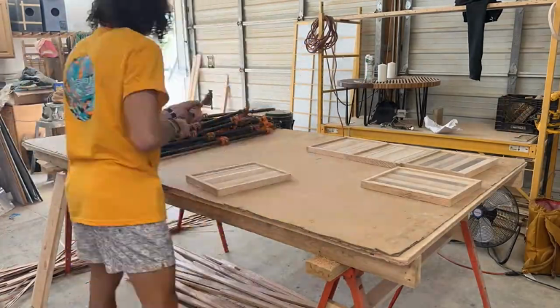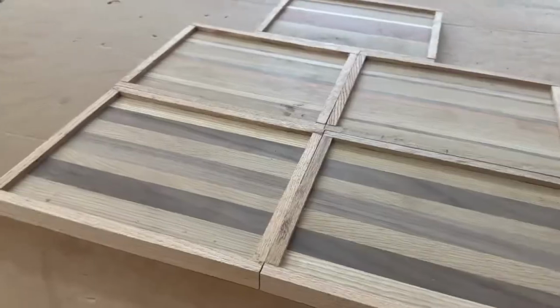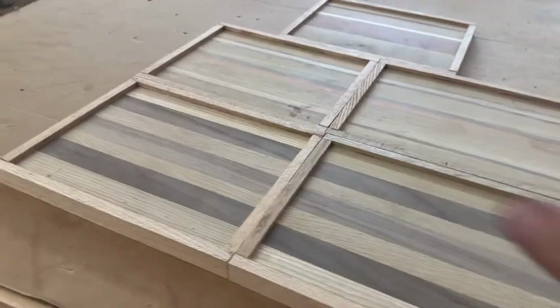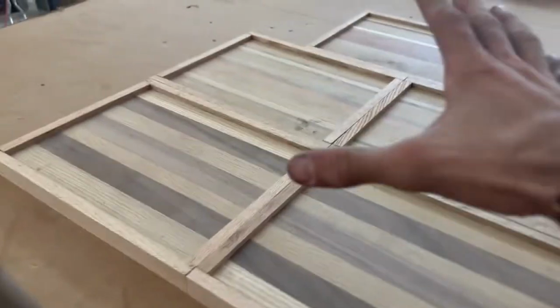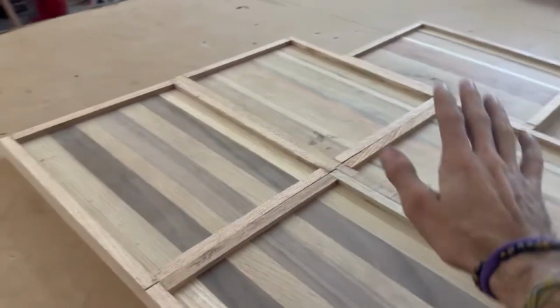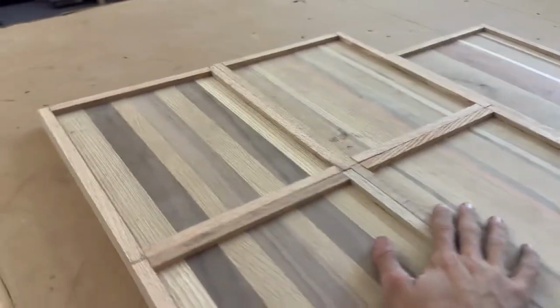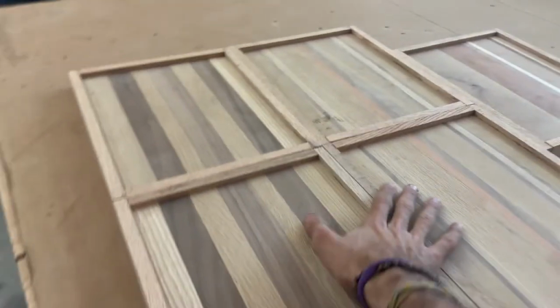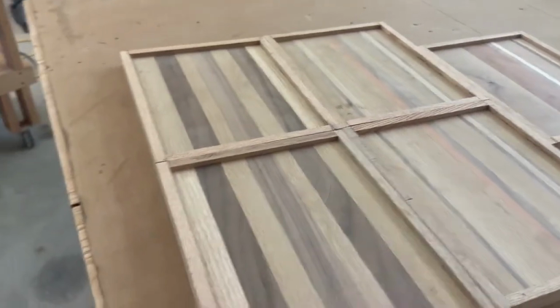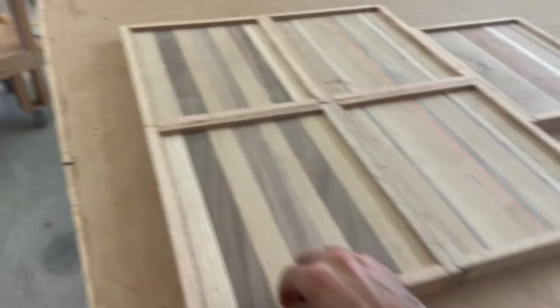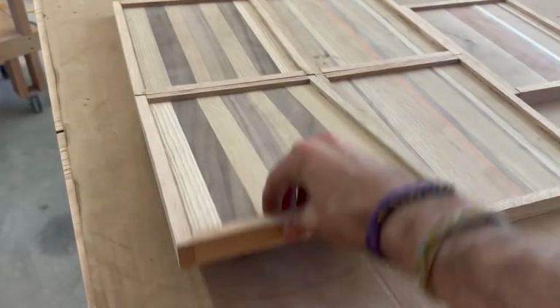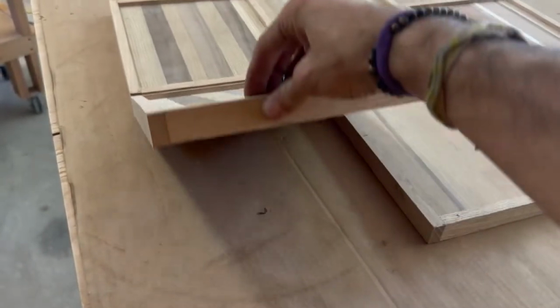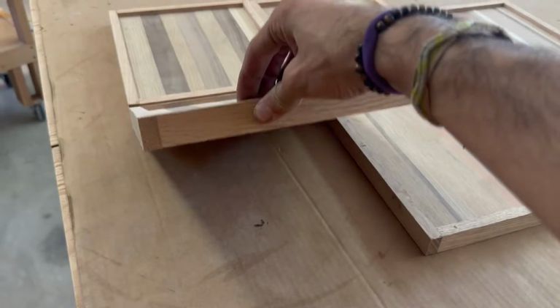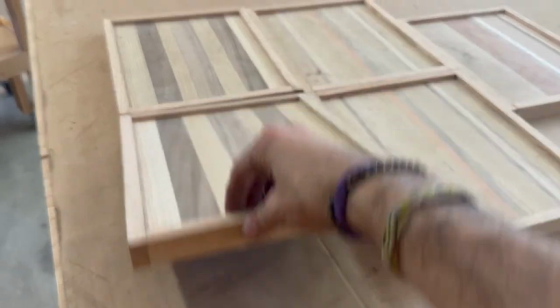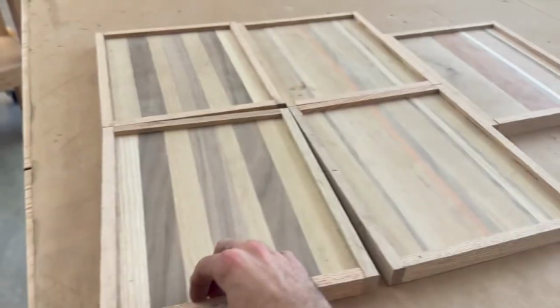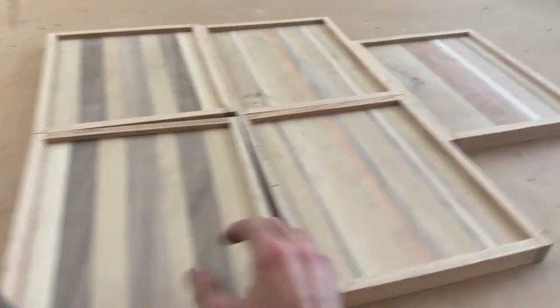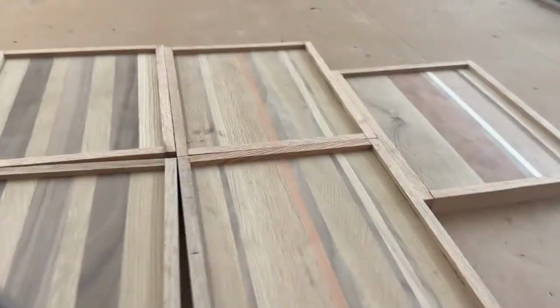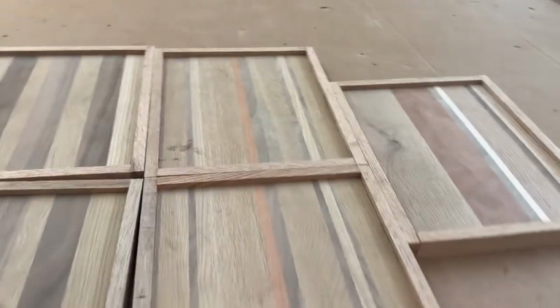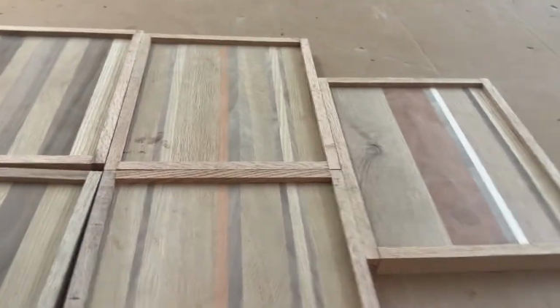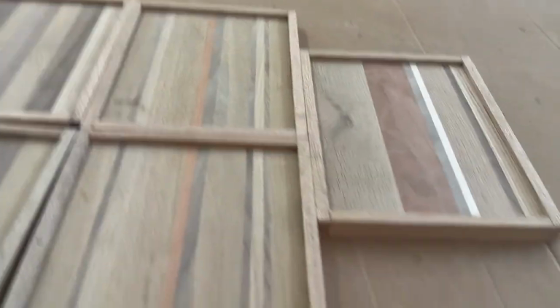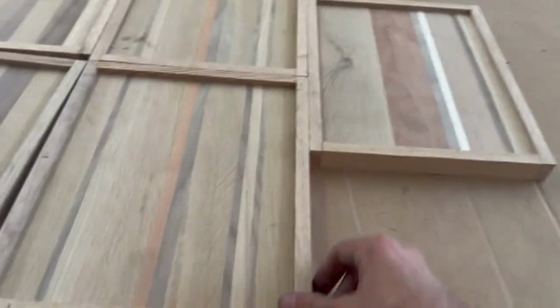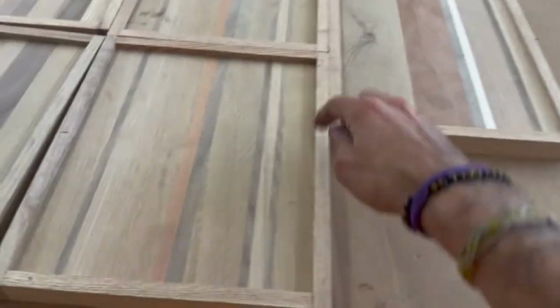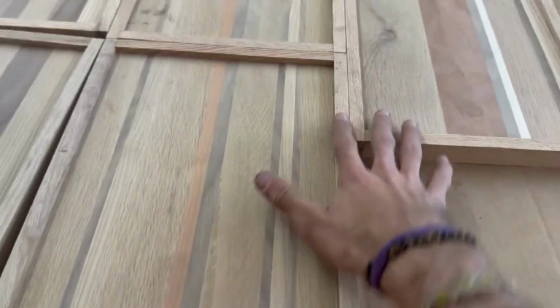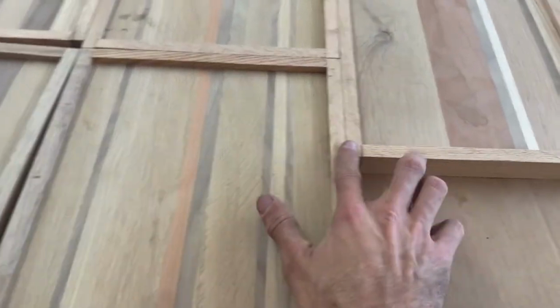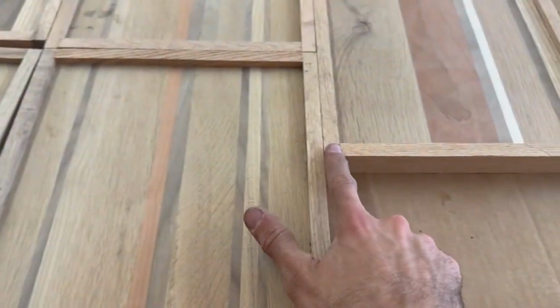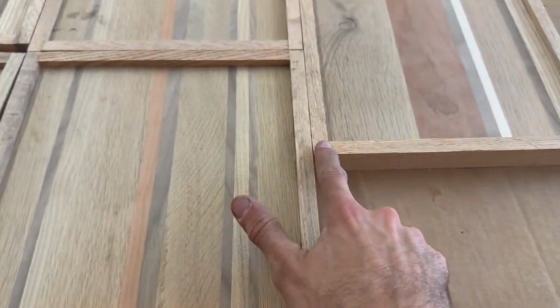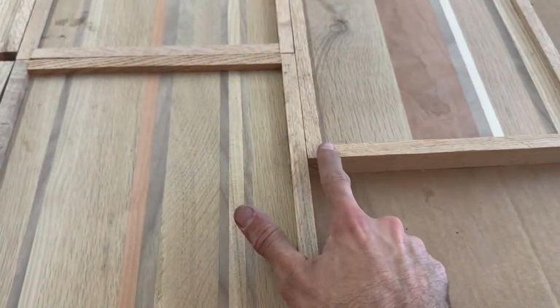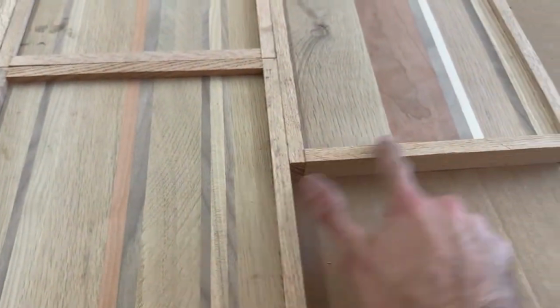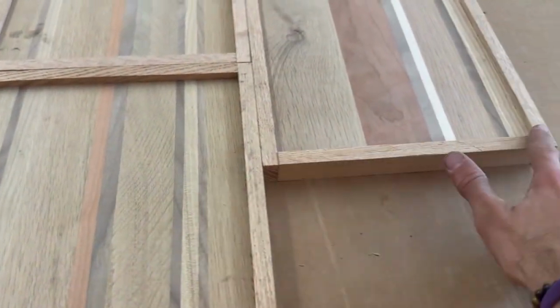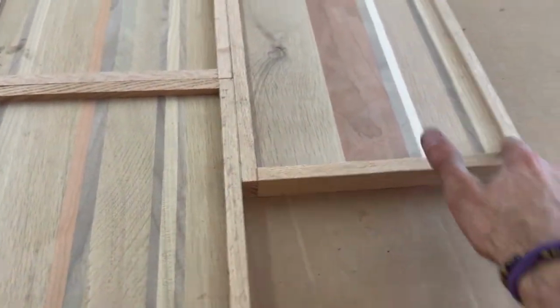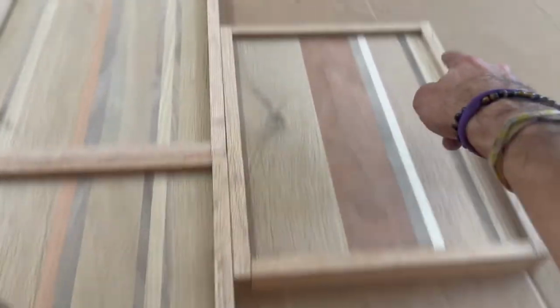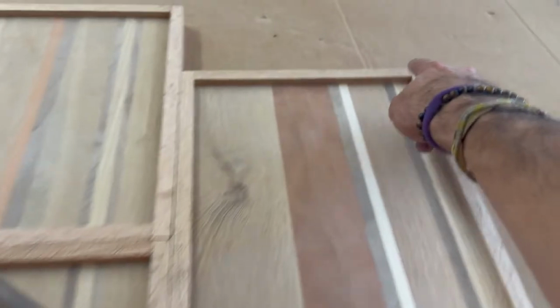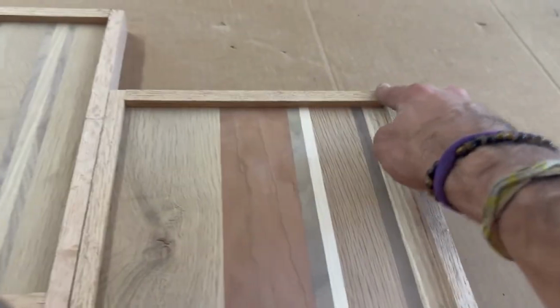We got all the trays glued up with the borders on them. Now we're gonna sand them down and make sure they're all flush at the joints.